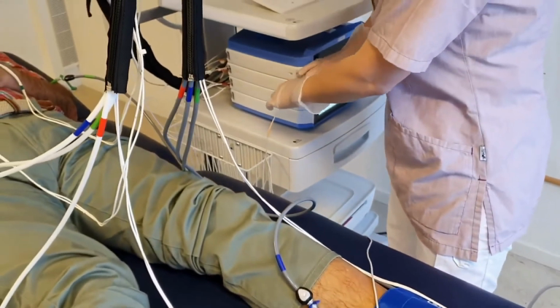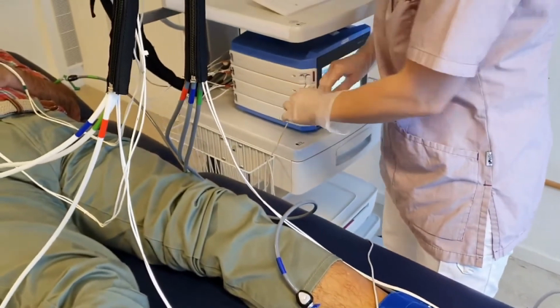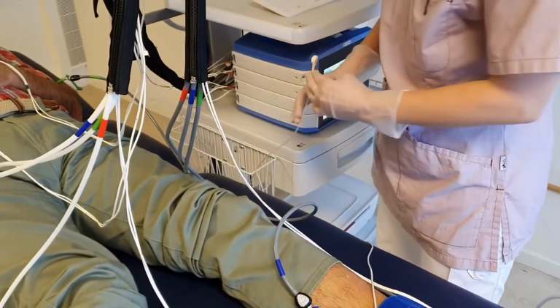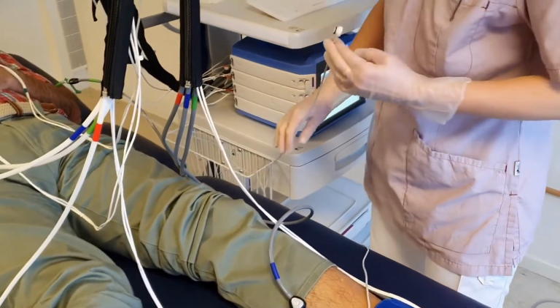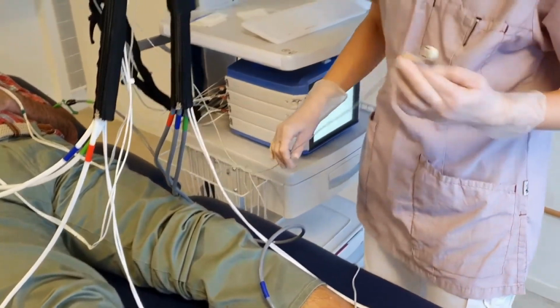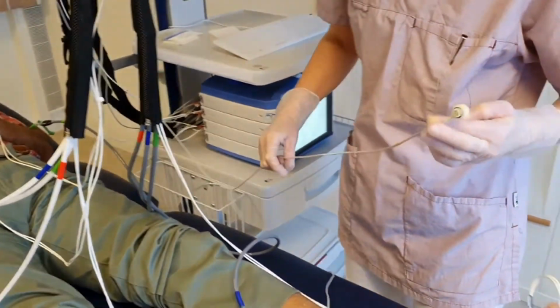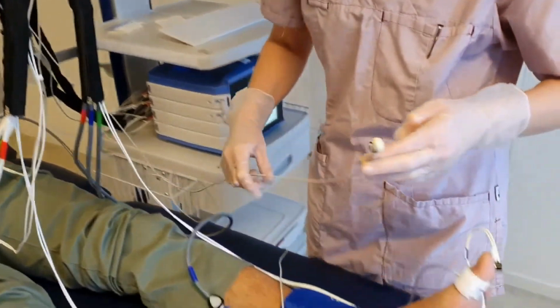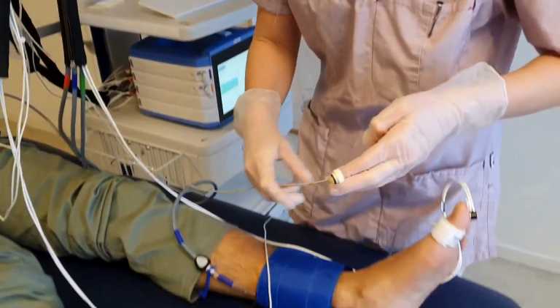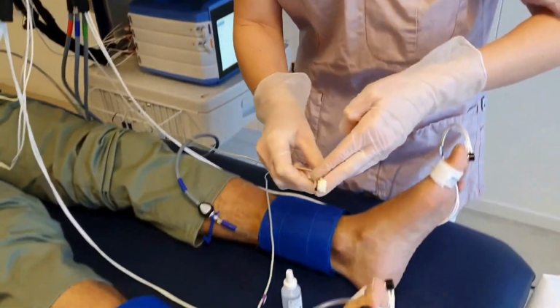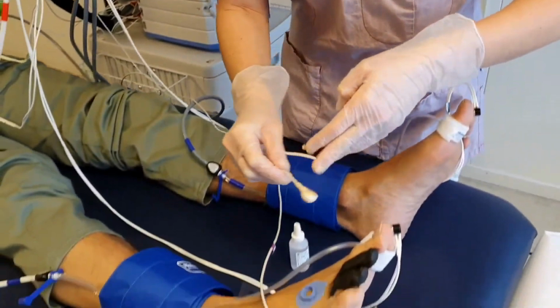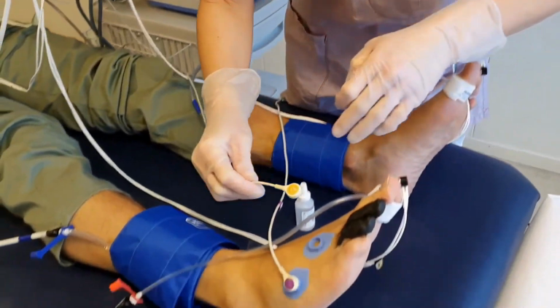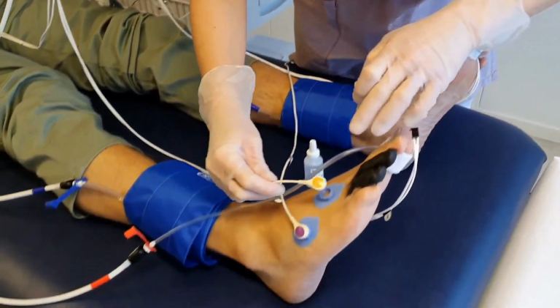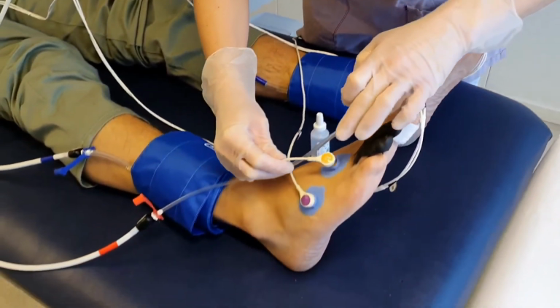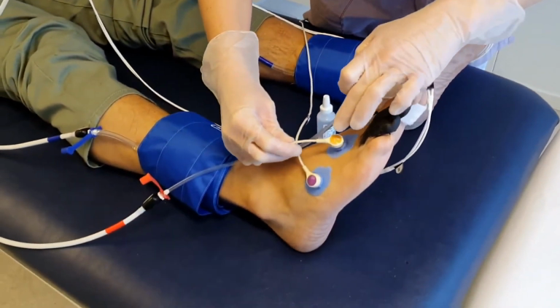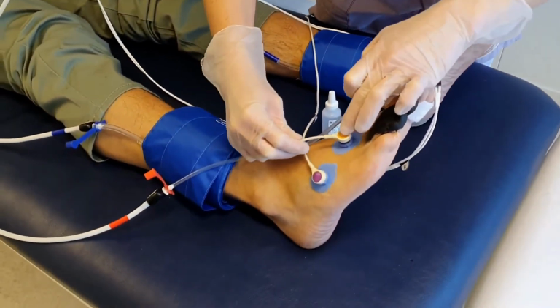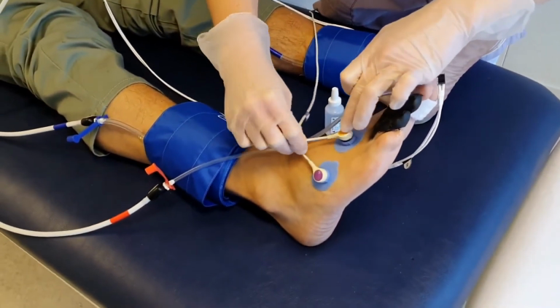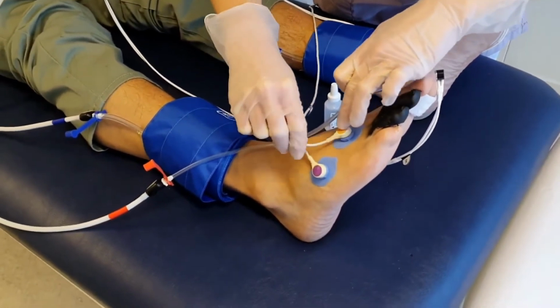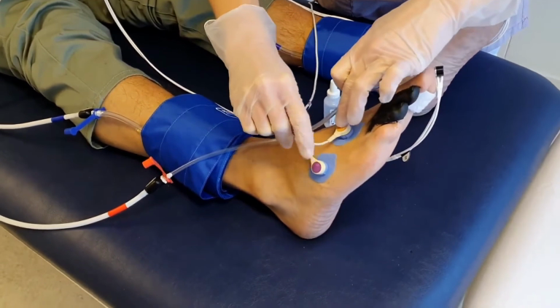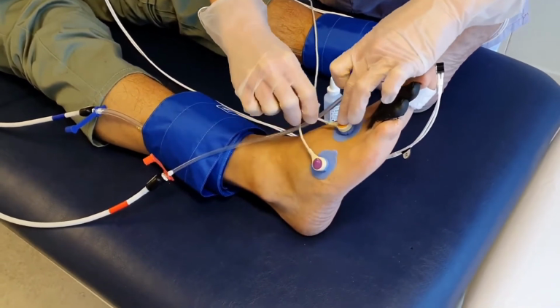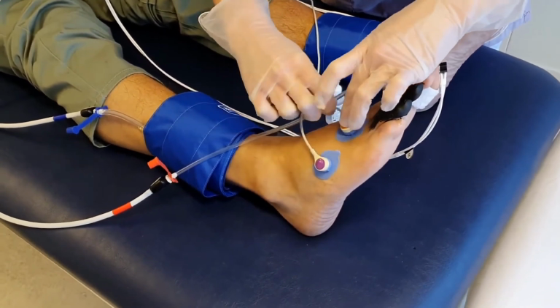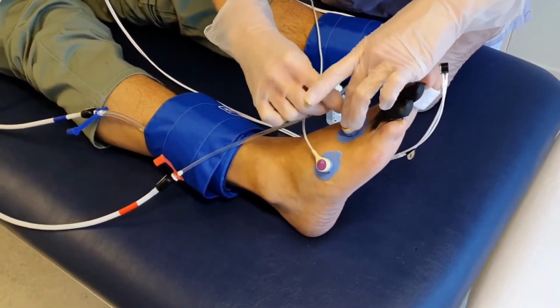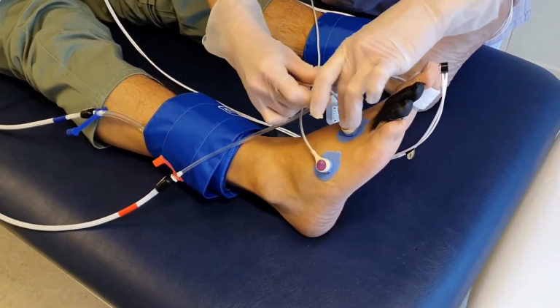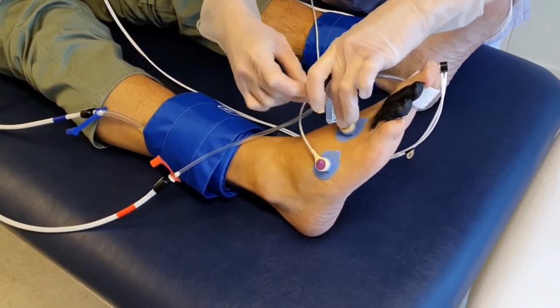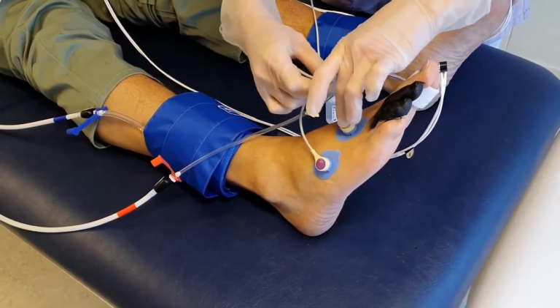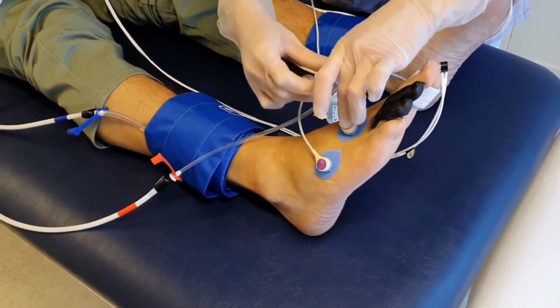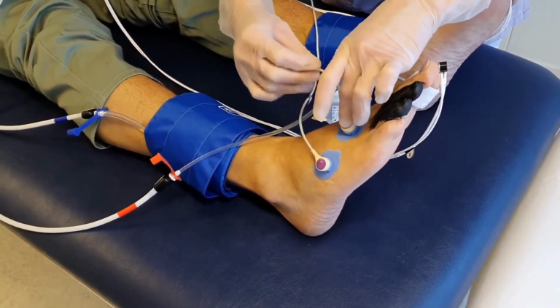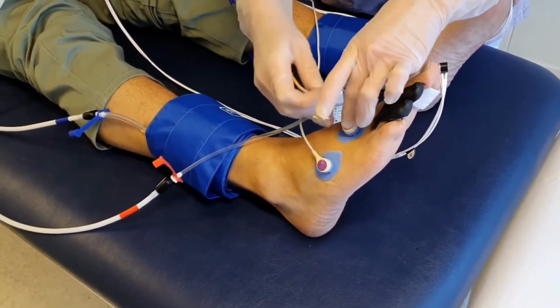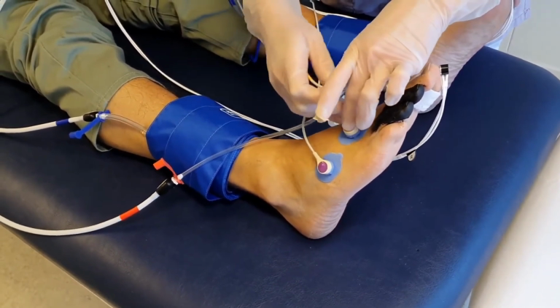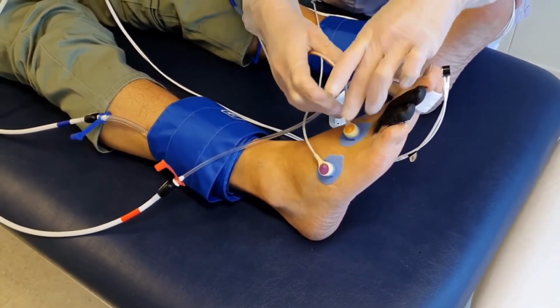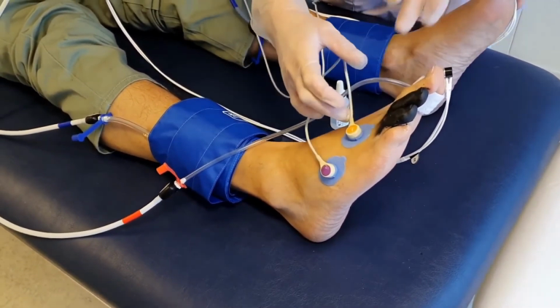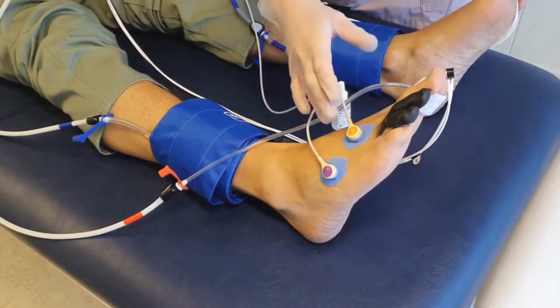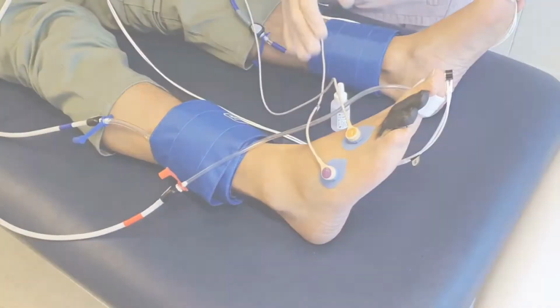amputation level determination, and evaluation for hyperbaric oxygen treatment. To save time, TcpO2 measurements are performed simultaneously with the pressure measurements.